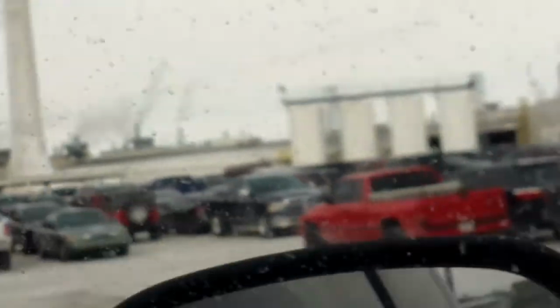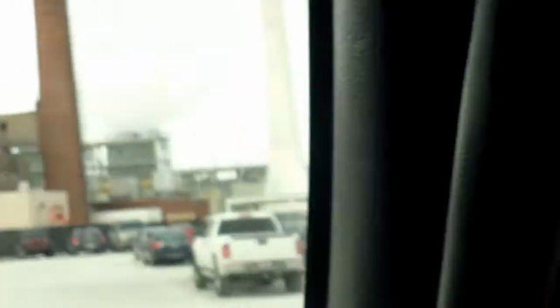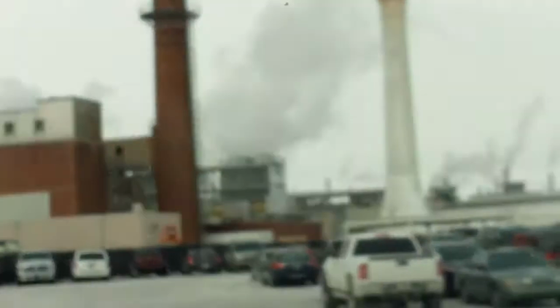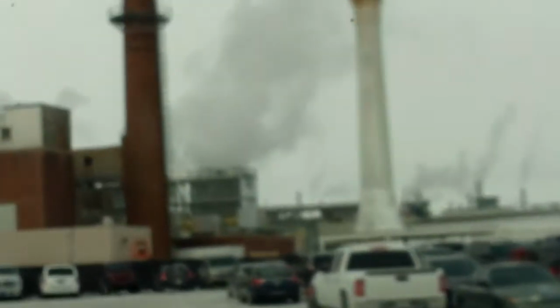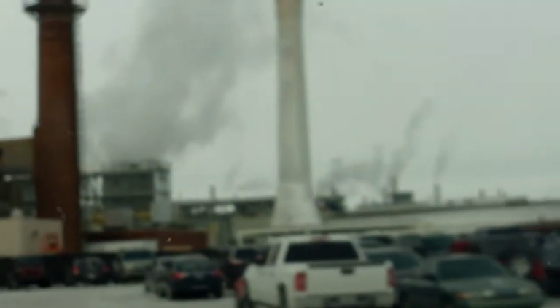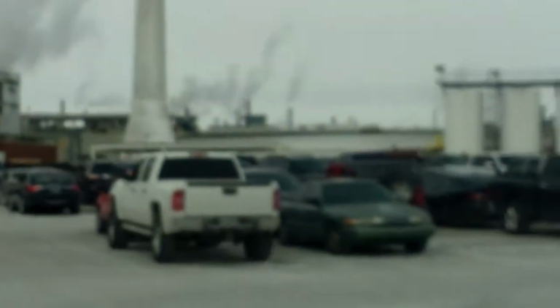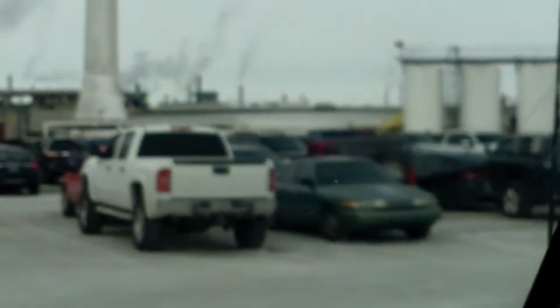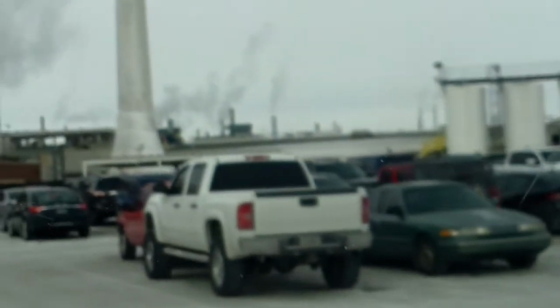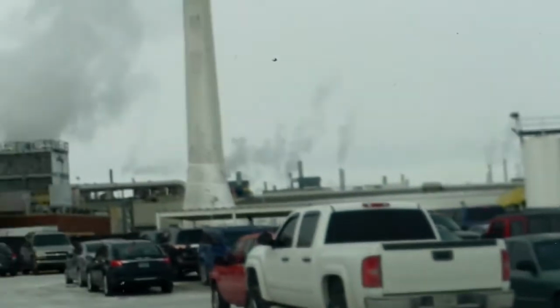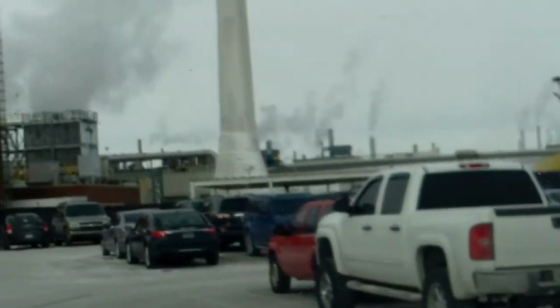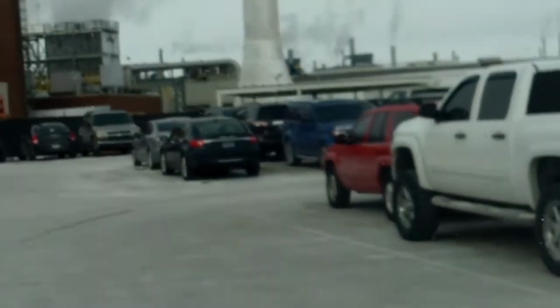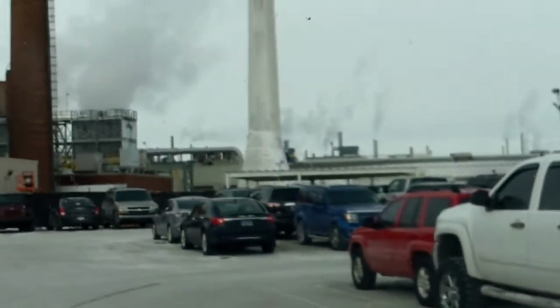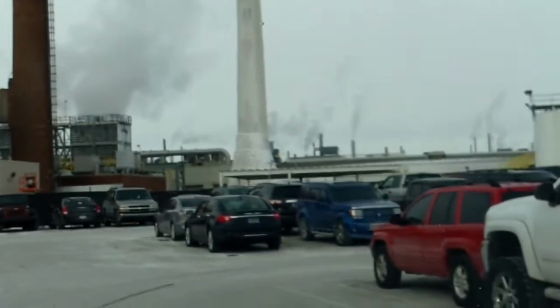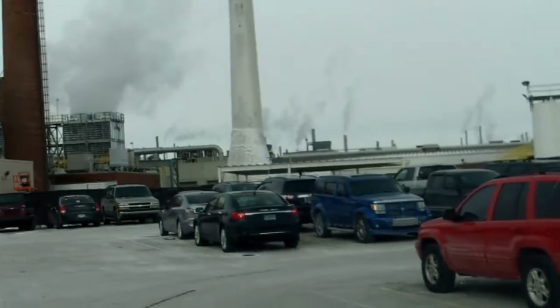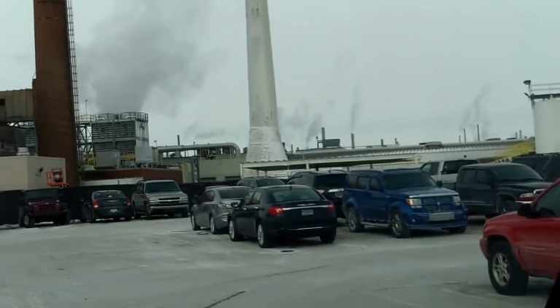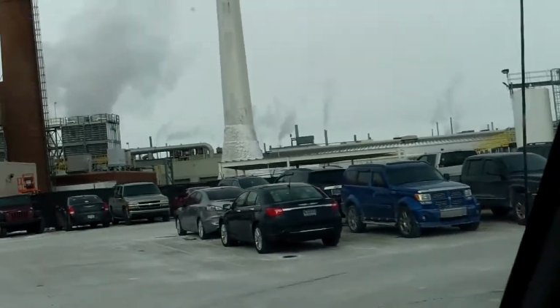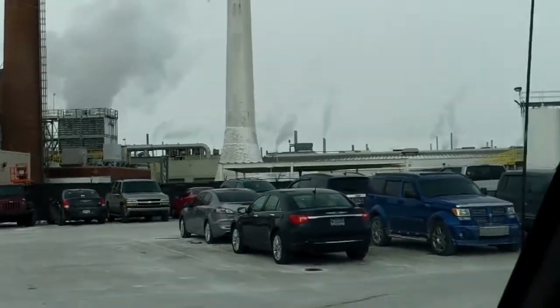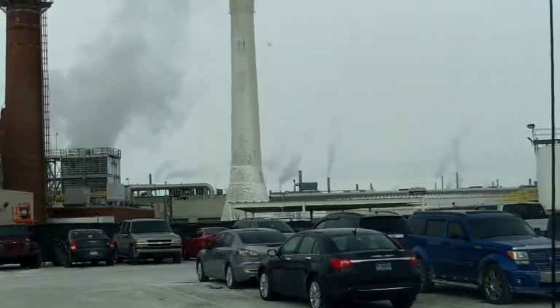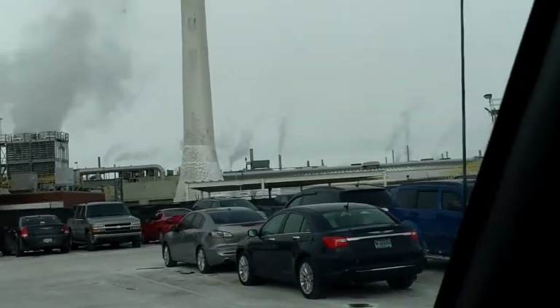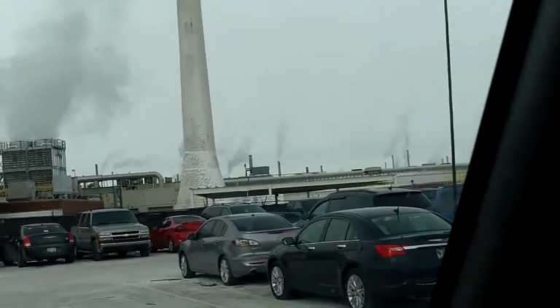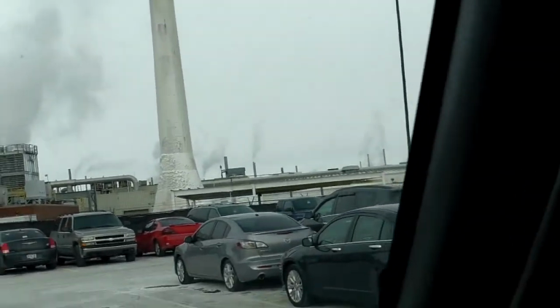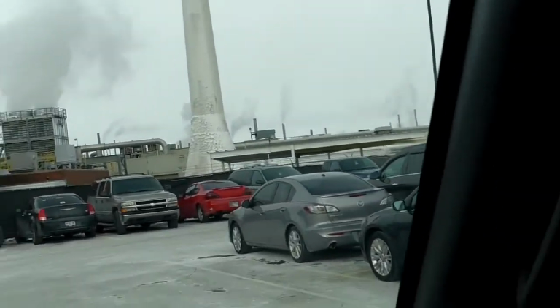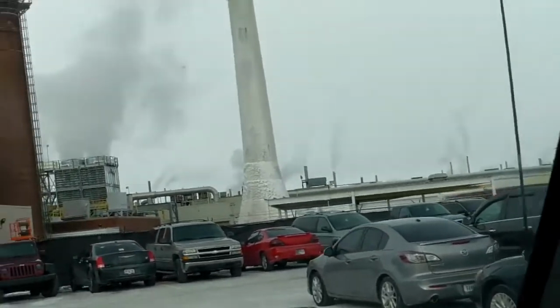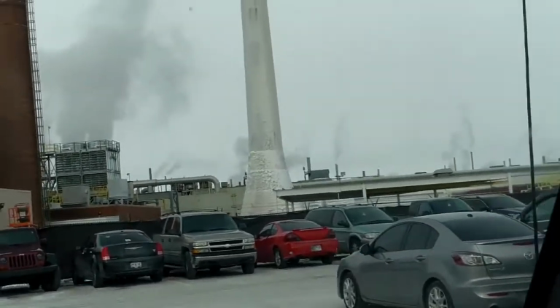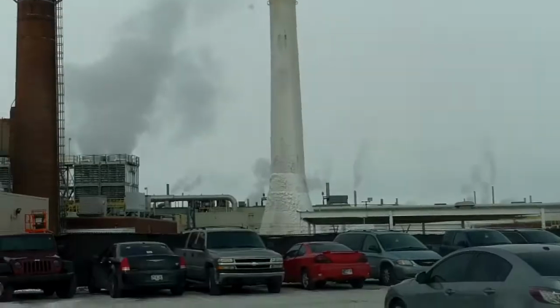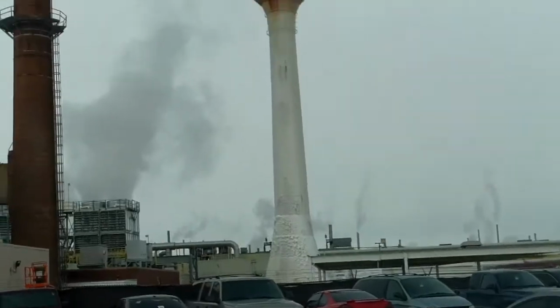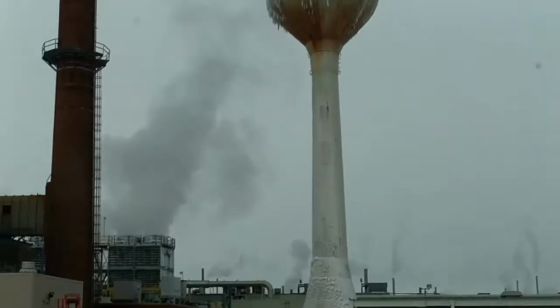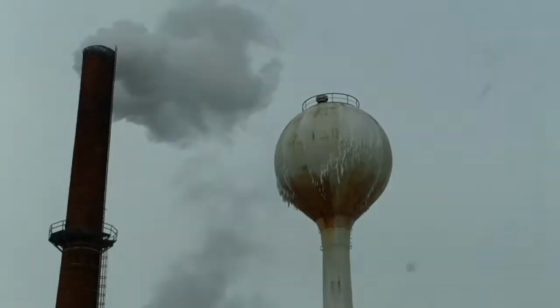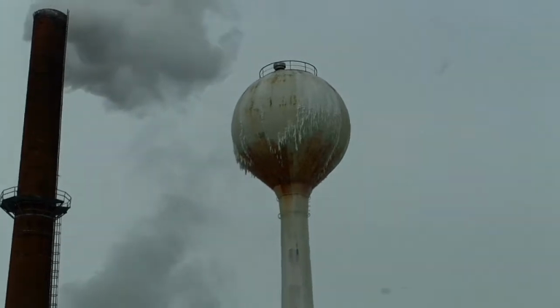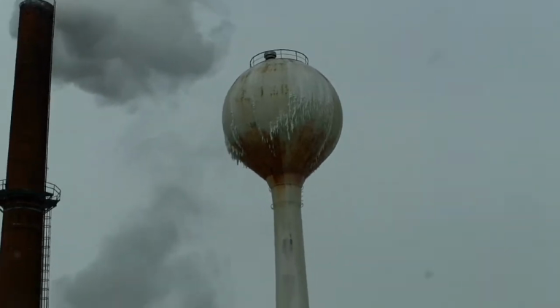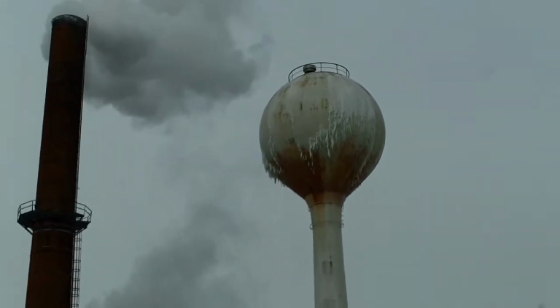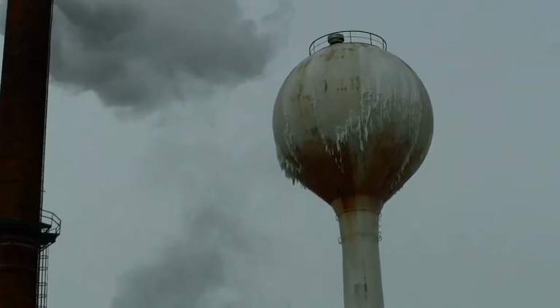They've got, like, black stuff around the gate now so you can't see. They've probably had a bunch of people driving around. I don't think they've had that up there for a while — they've just got a taste of that.